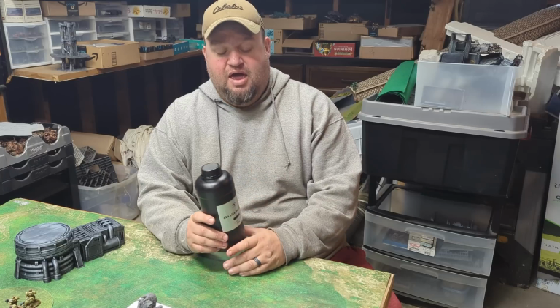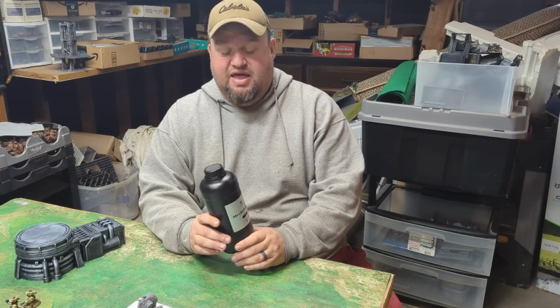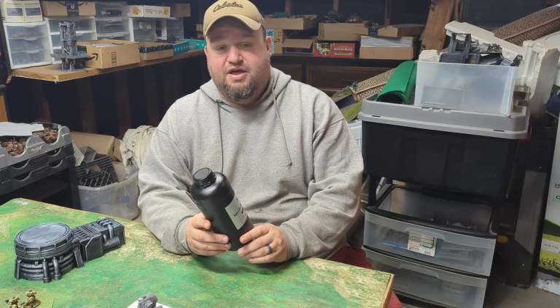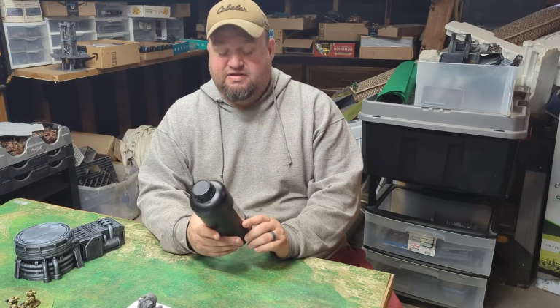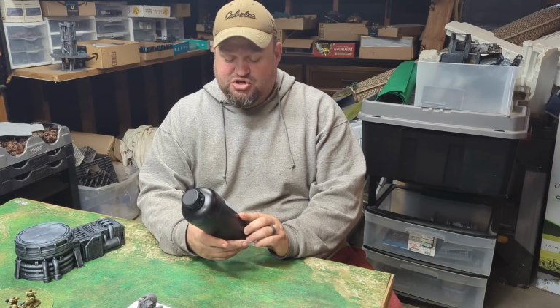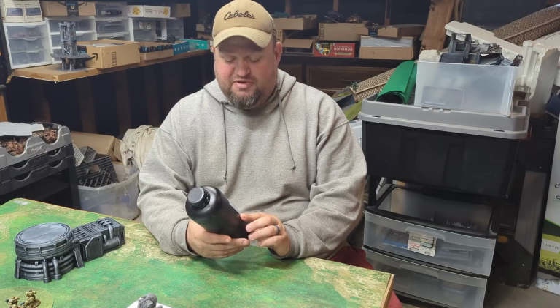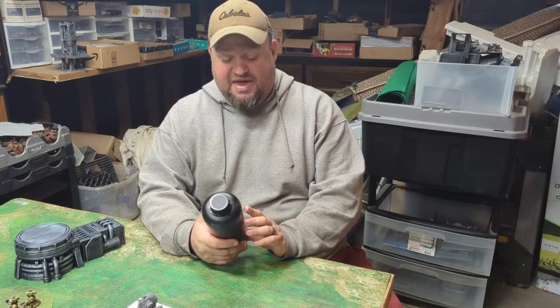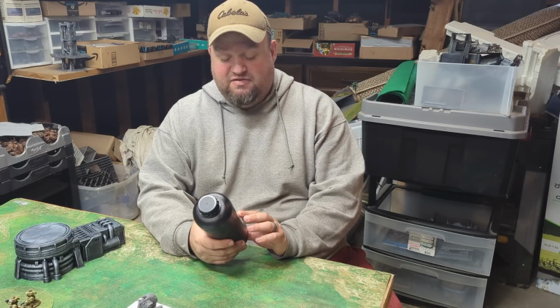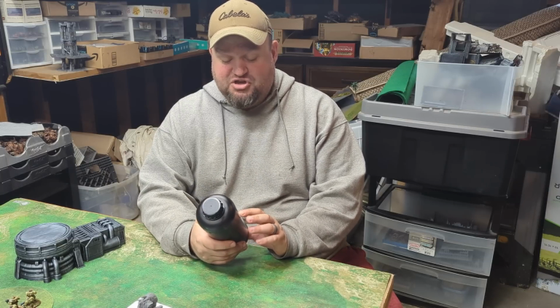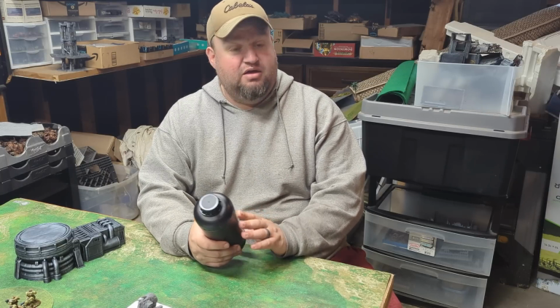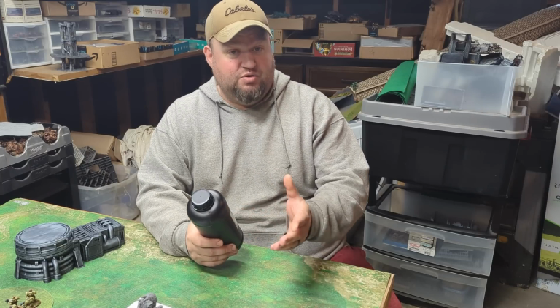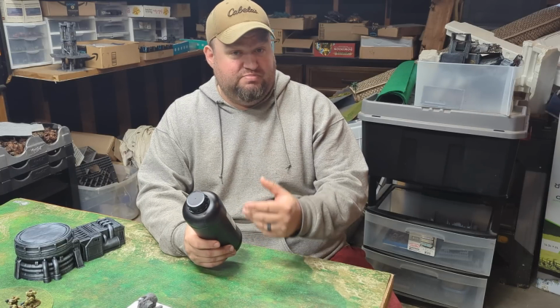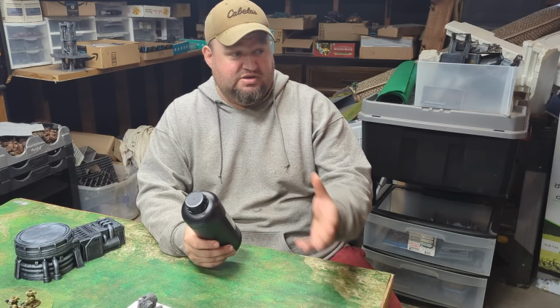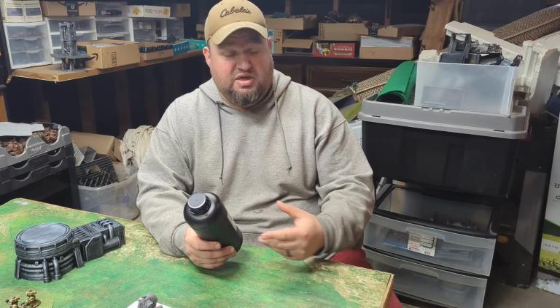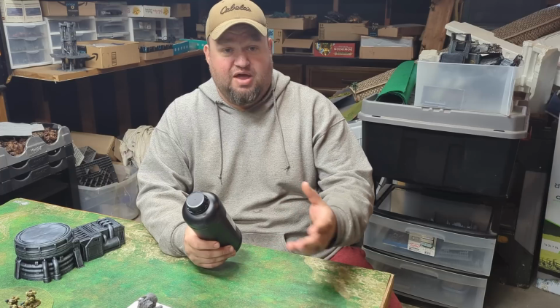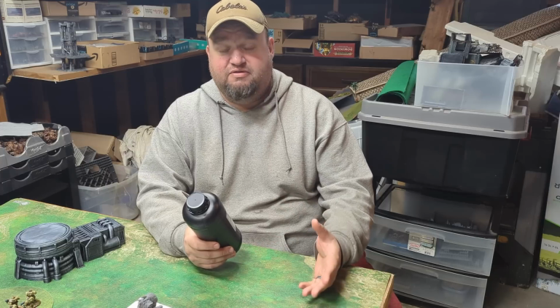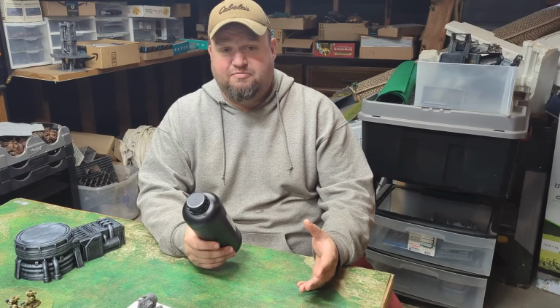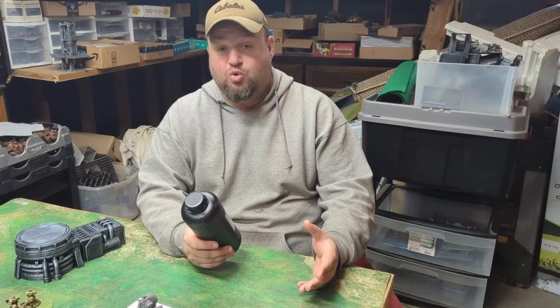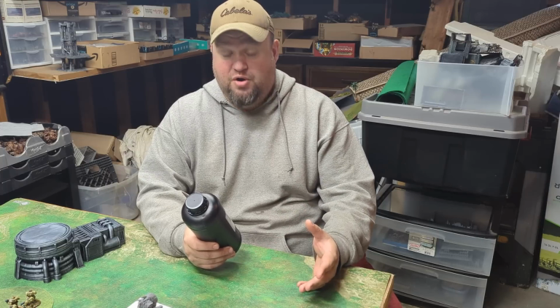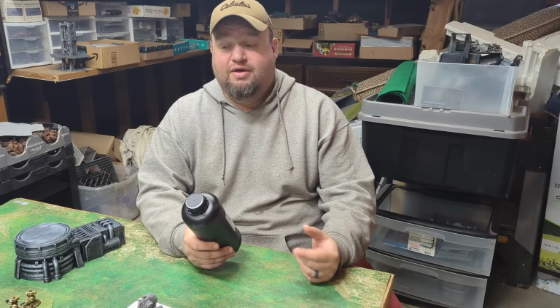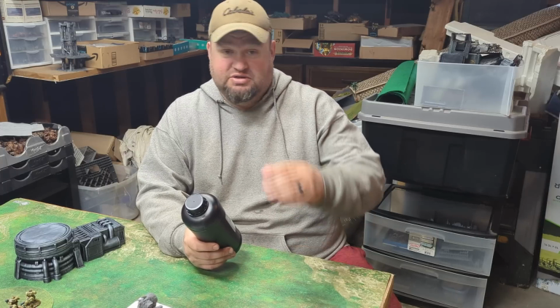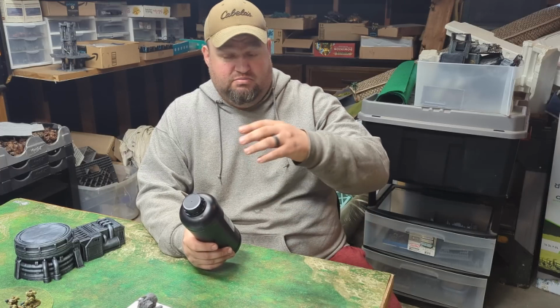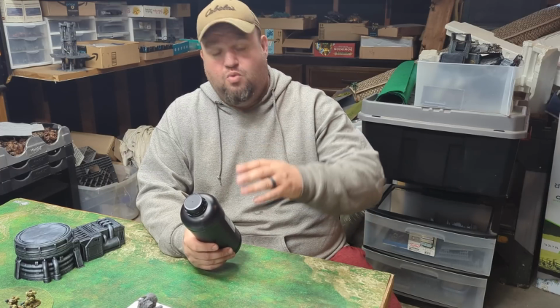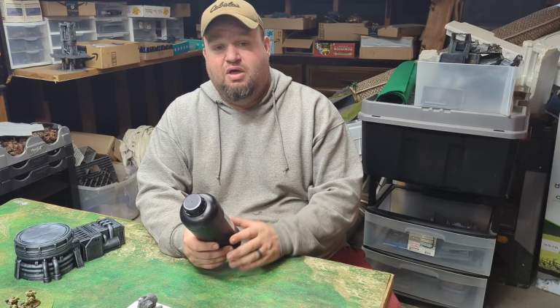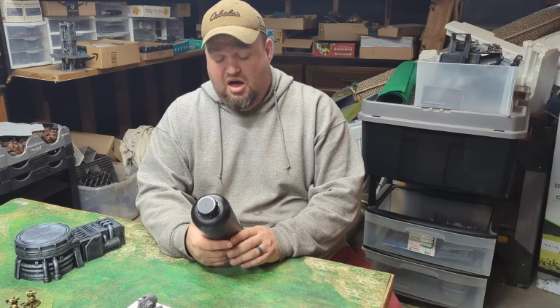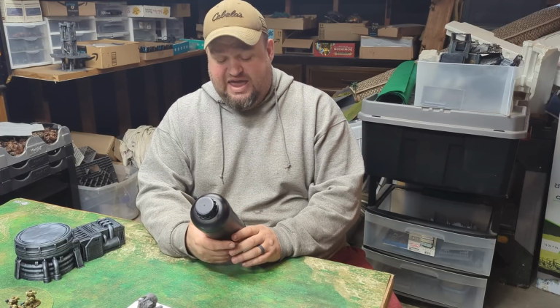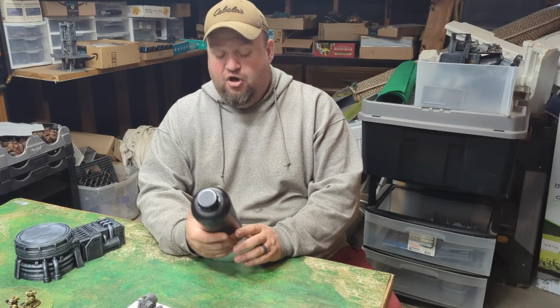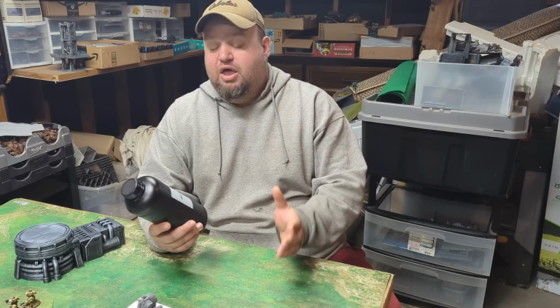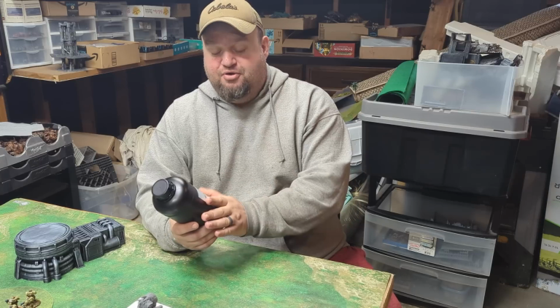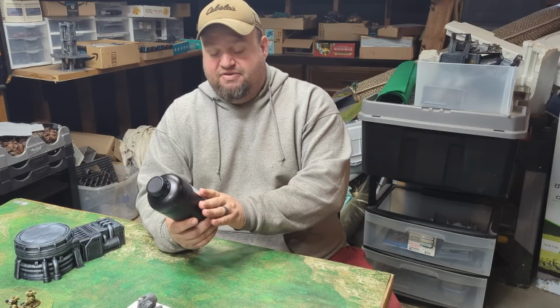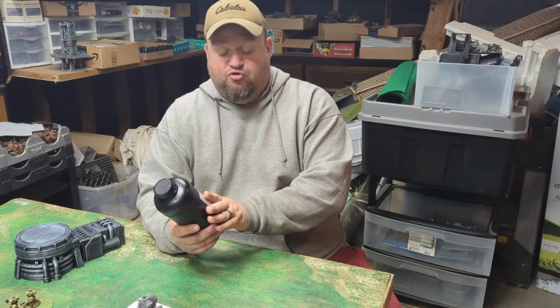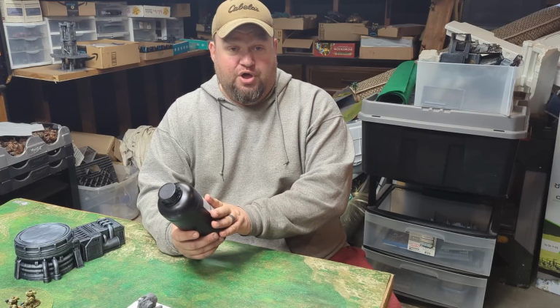They liked that enough that they decided to send me some ABS-like stuff to check out — because in case we're not building stuff that's meant to go to war, just play war on the table. So we got their ABS-like resin 2.0.